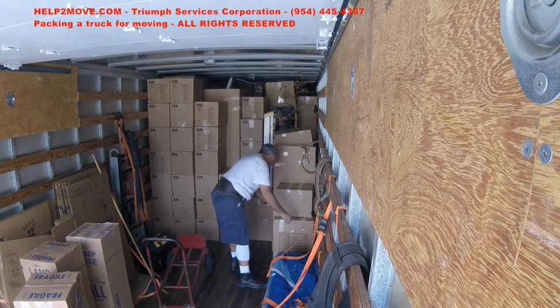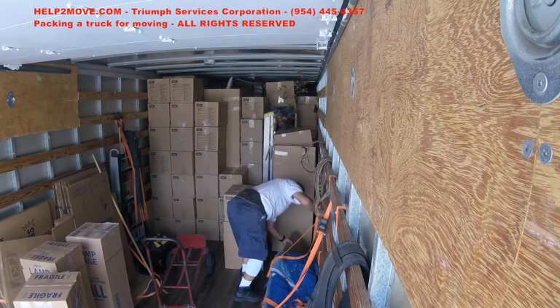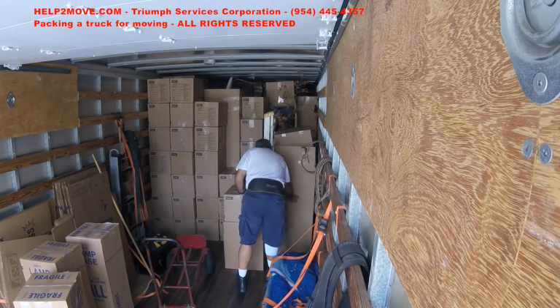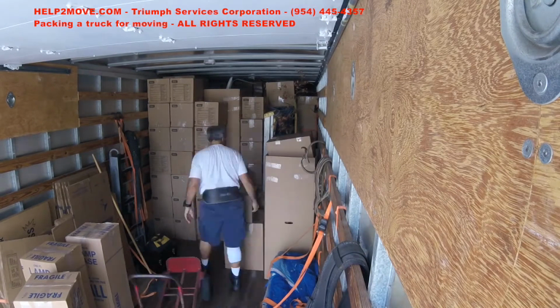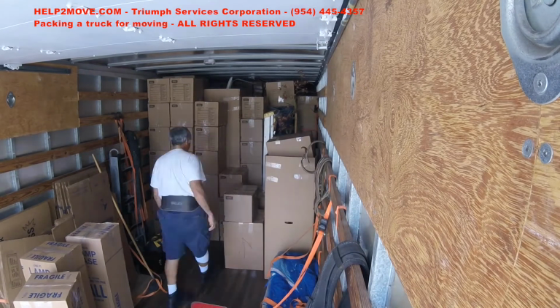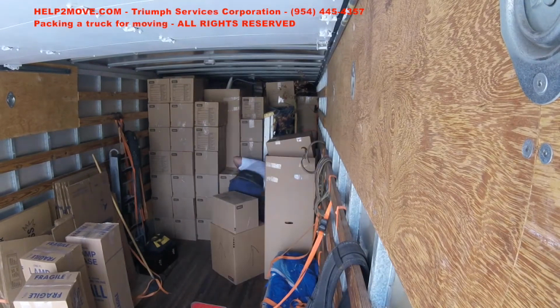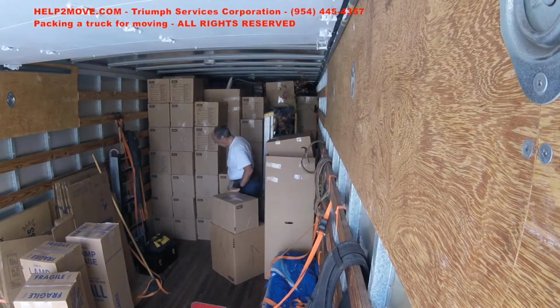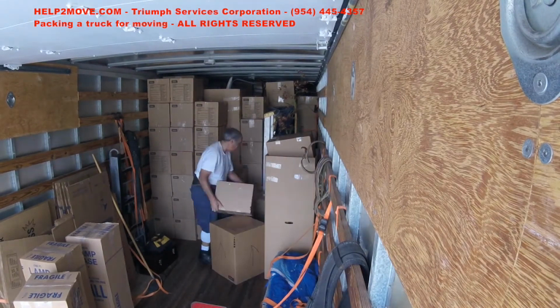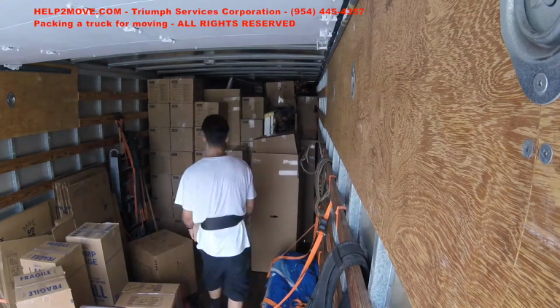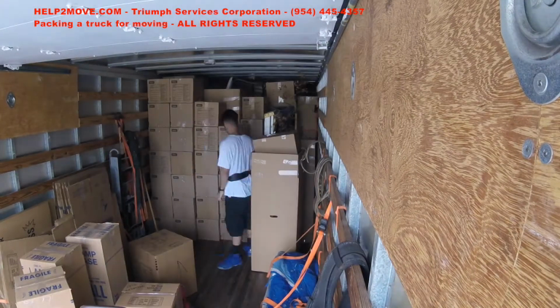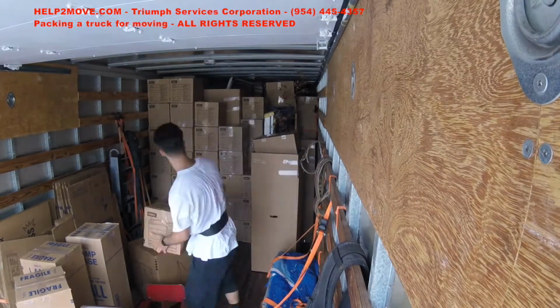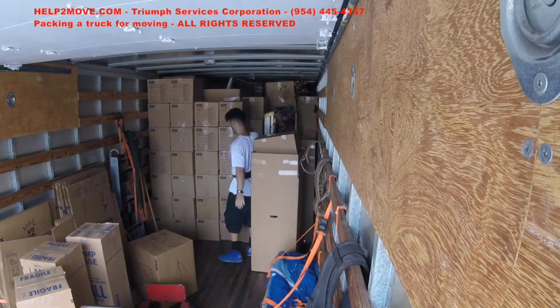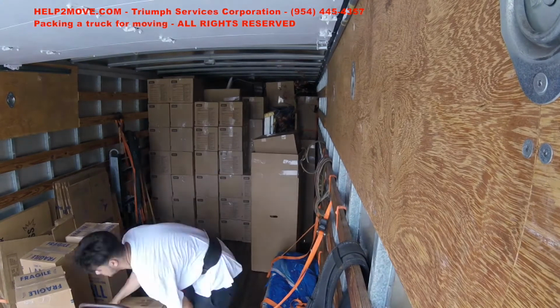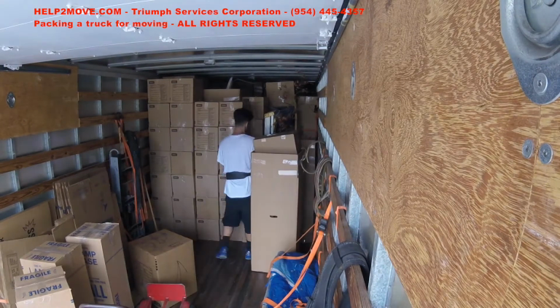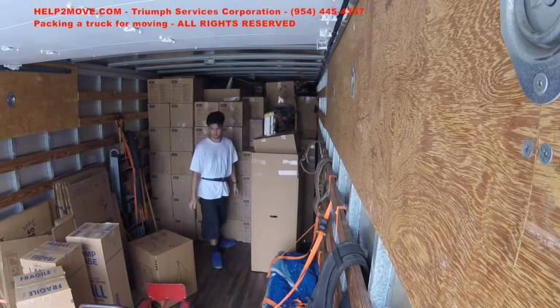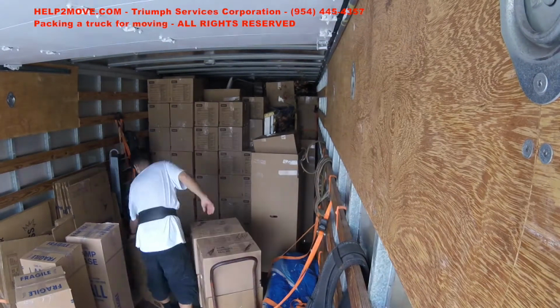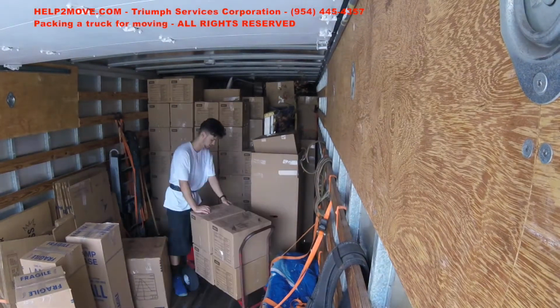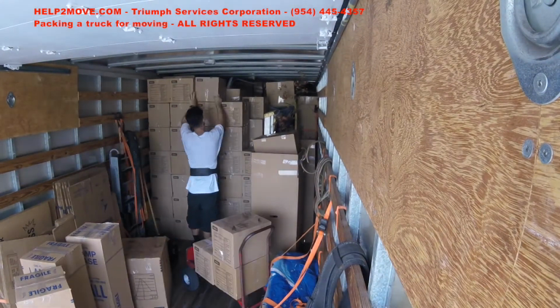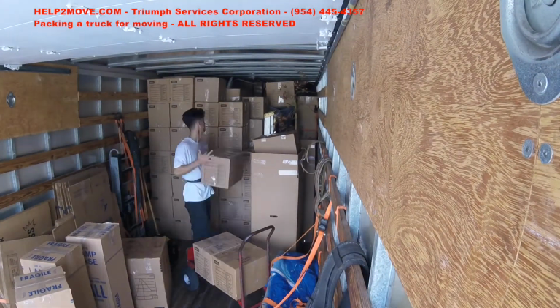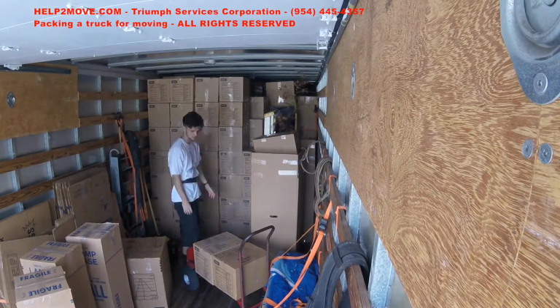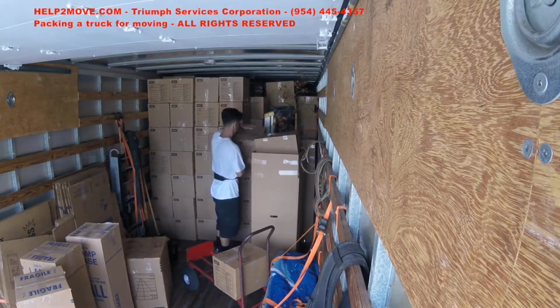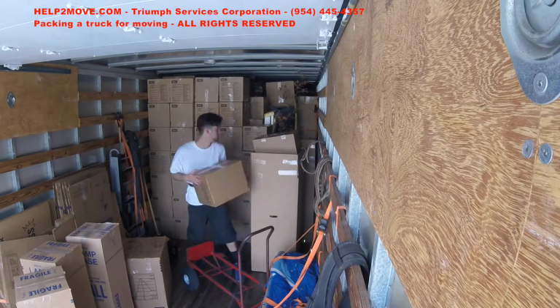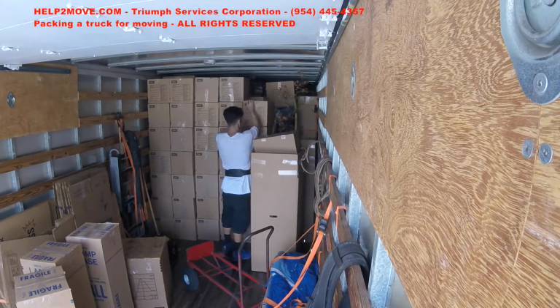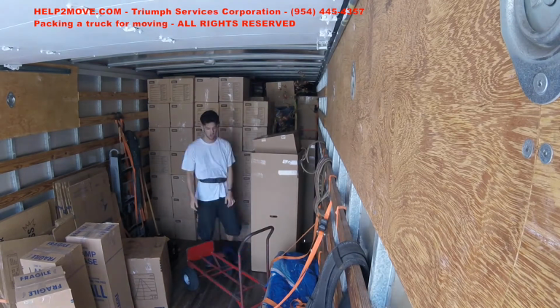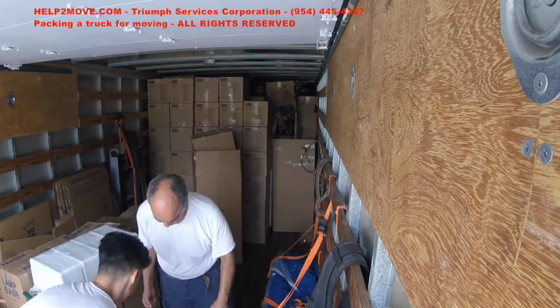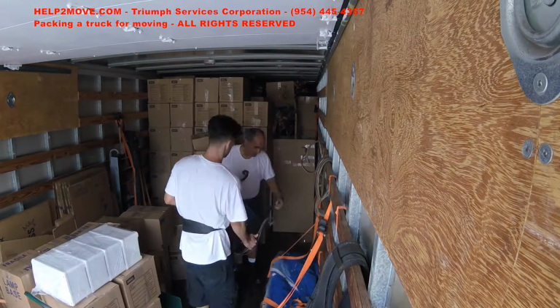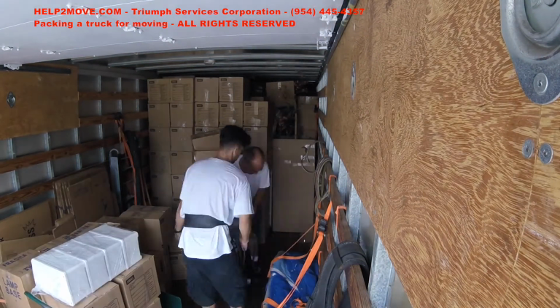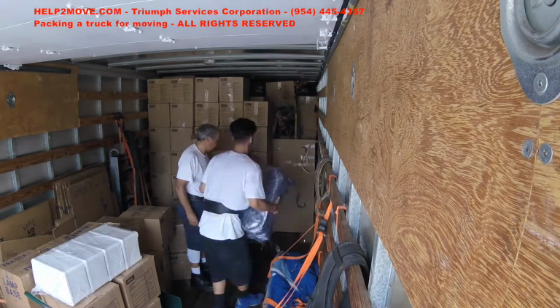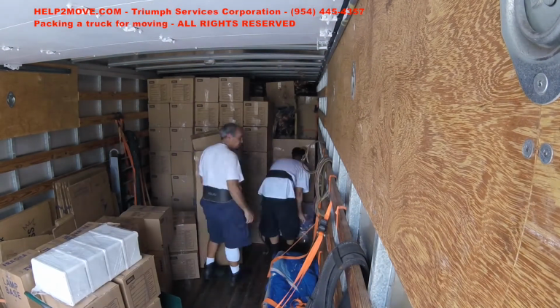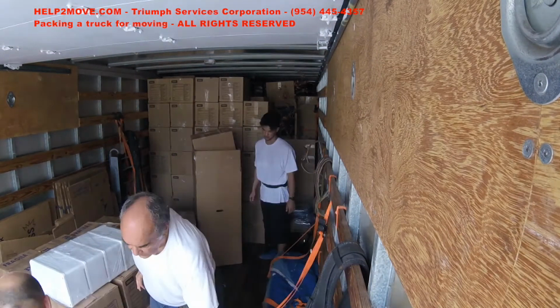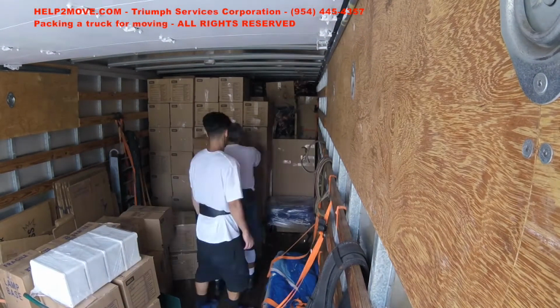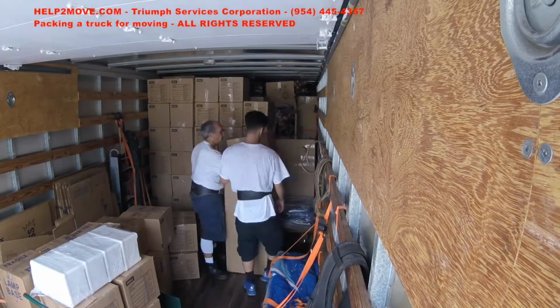My helper is also continuing to stack the boxes. You can see we use all the space up to the roof of the truck. And now more furniture comes.